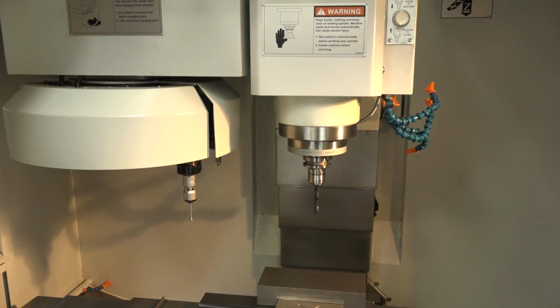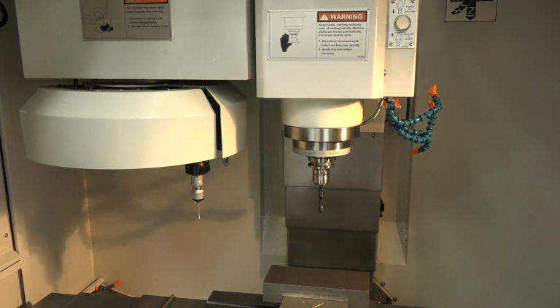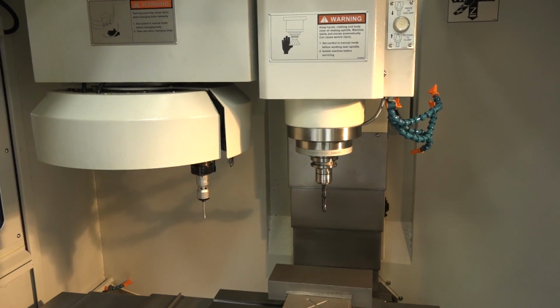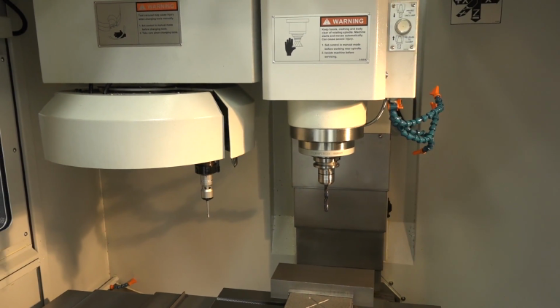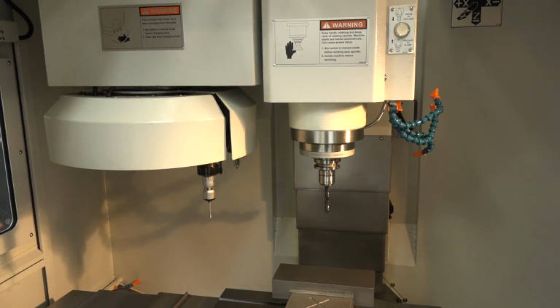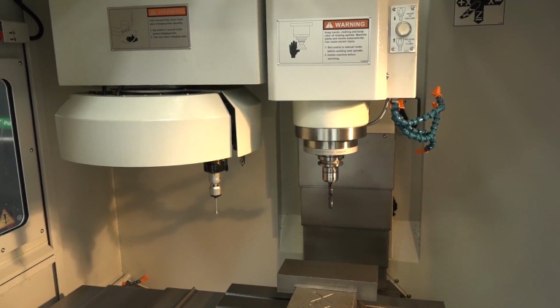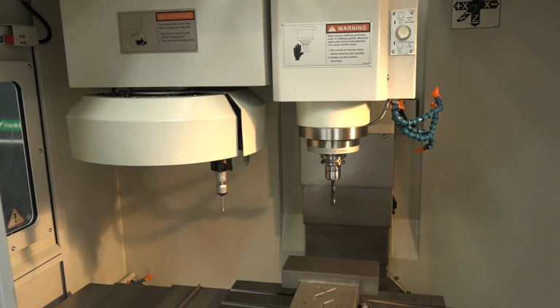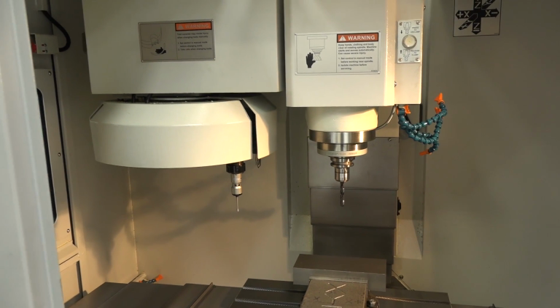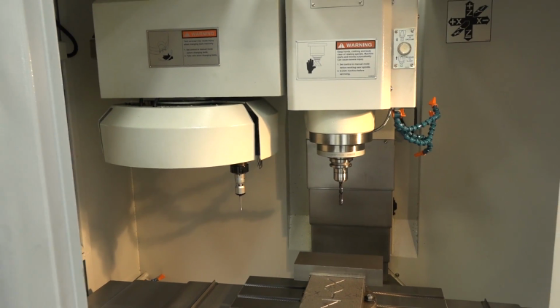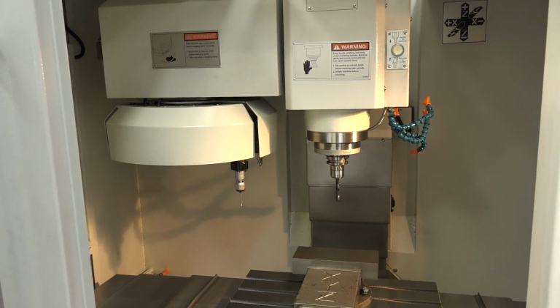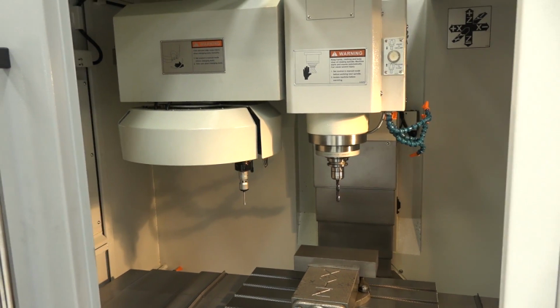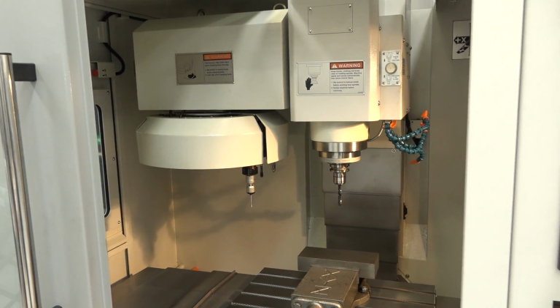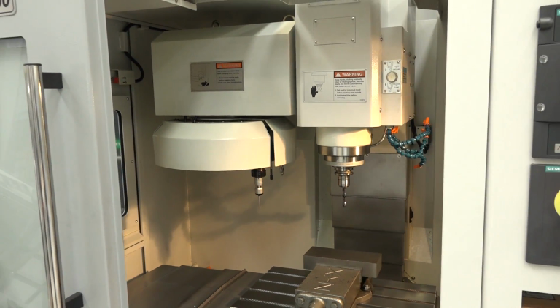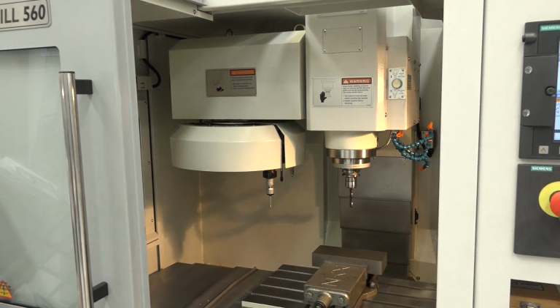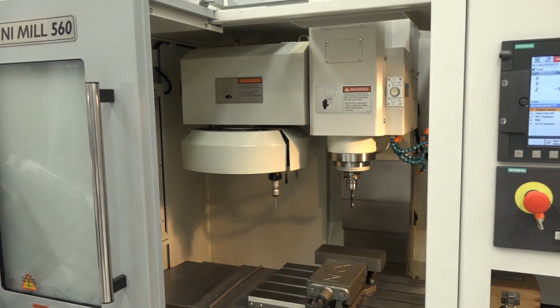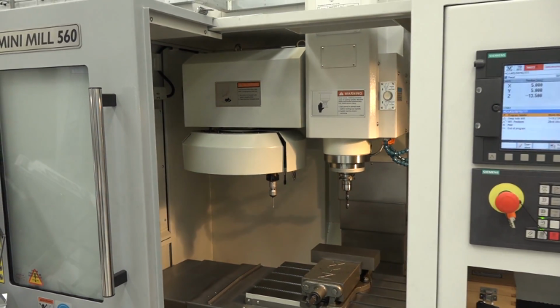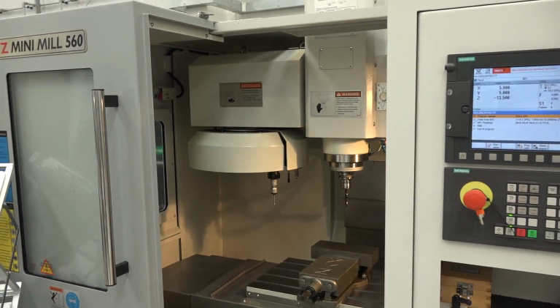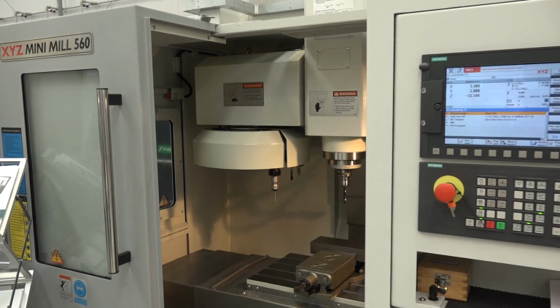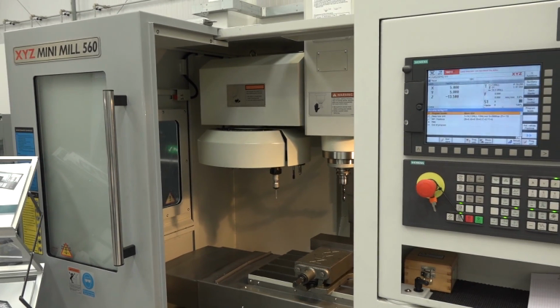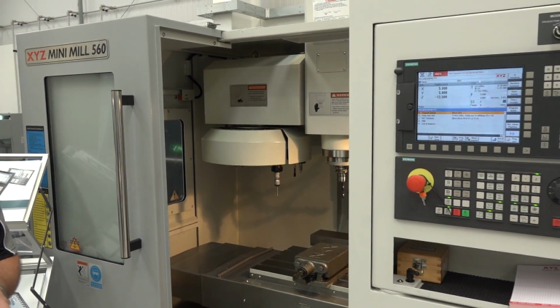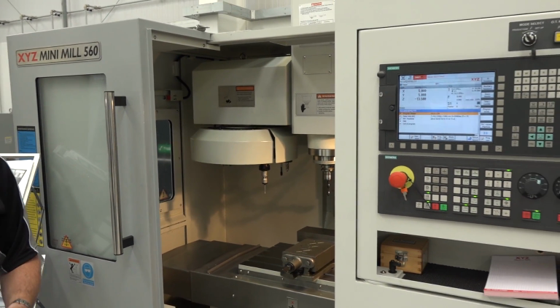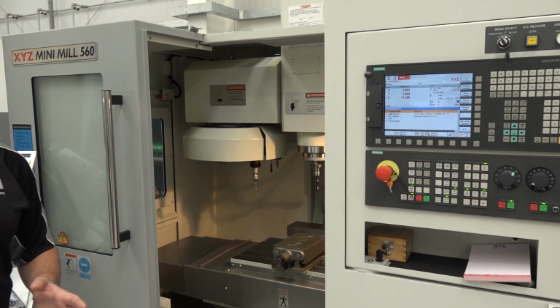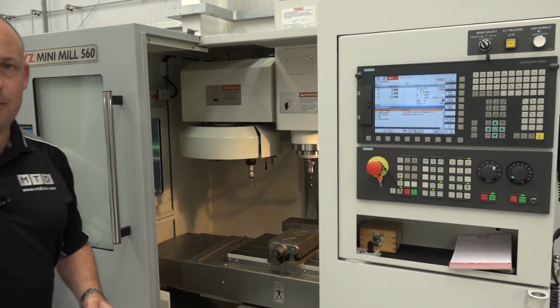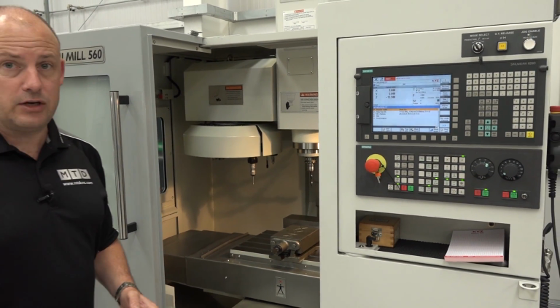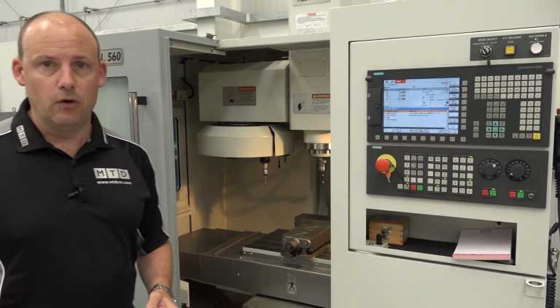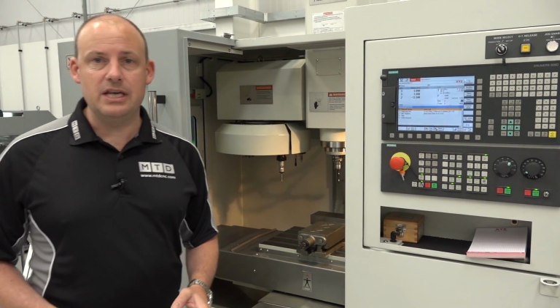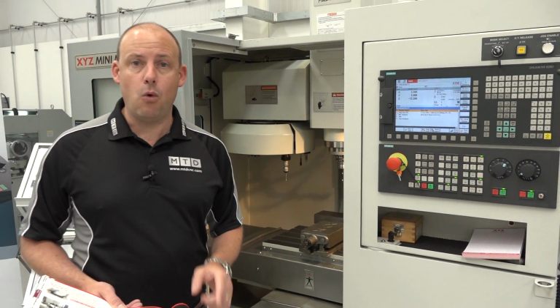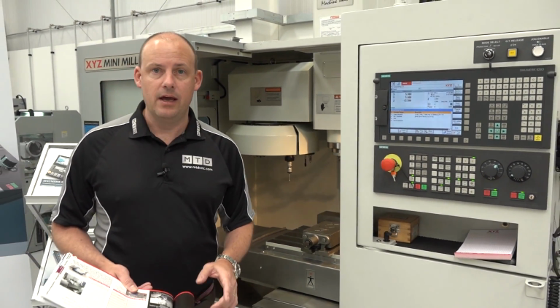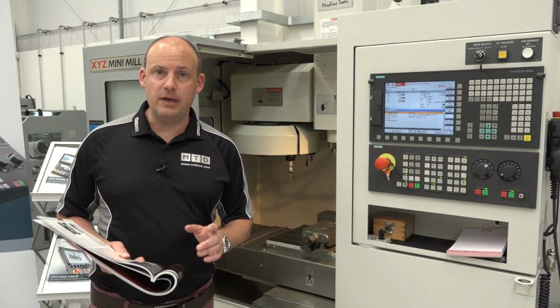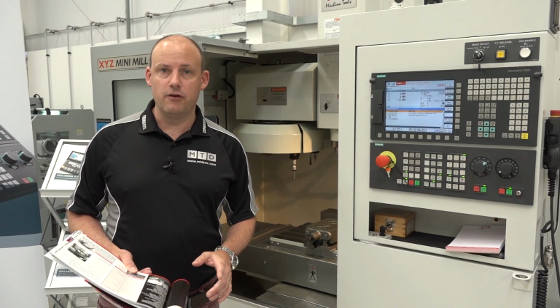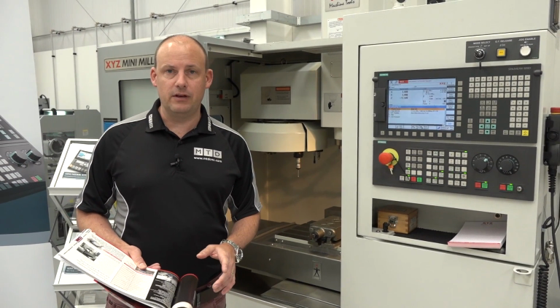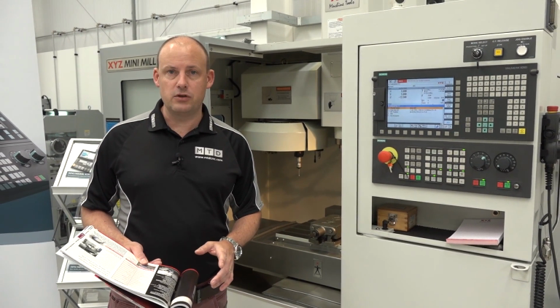It's a BT40 machine, you've got a 12-station carousel, and tool change time is pretty quick at 8 seconds. This machine is available as an X-Demonstration model, so you need to be quick if you're interested.